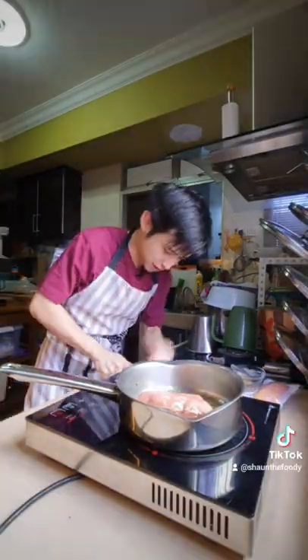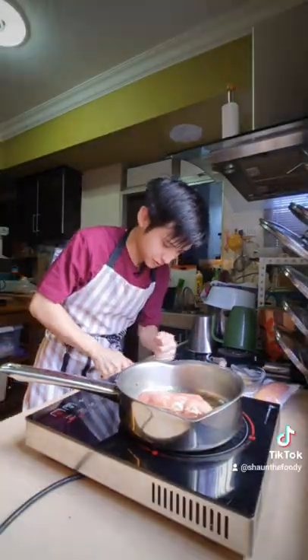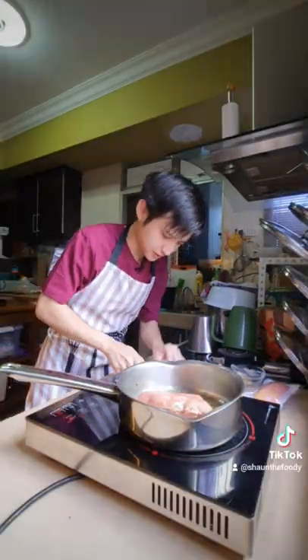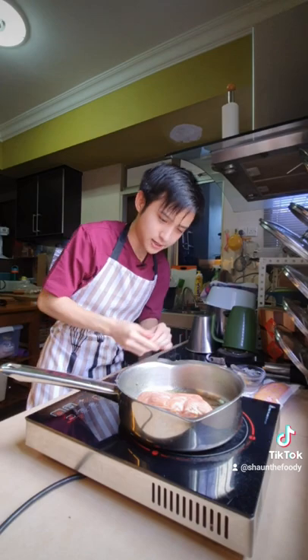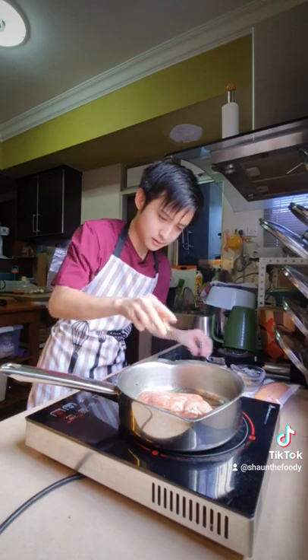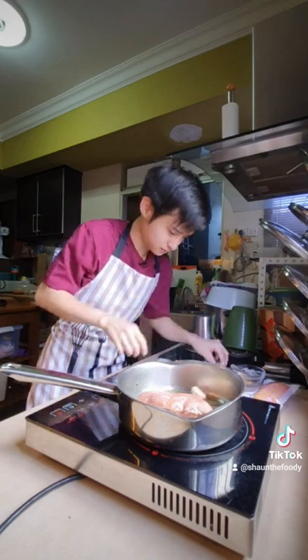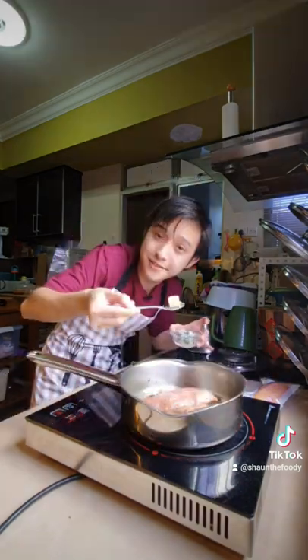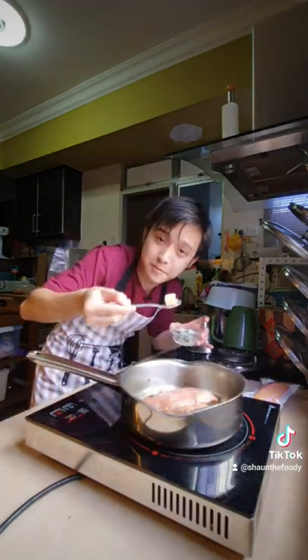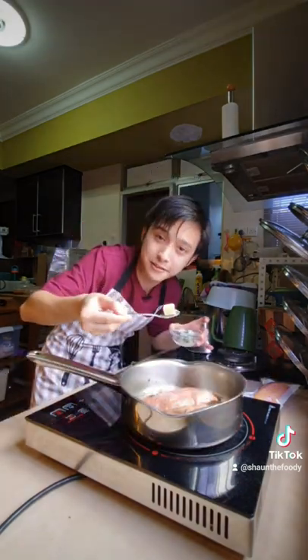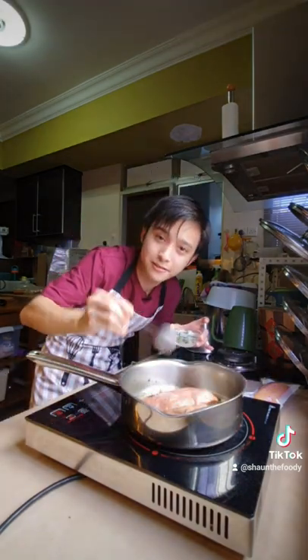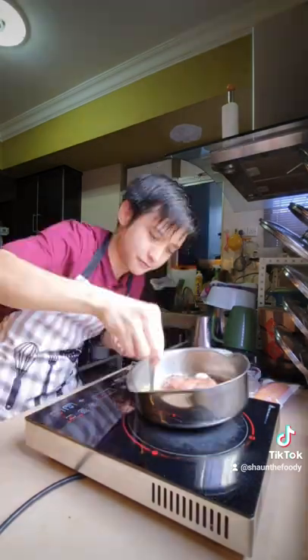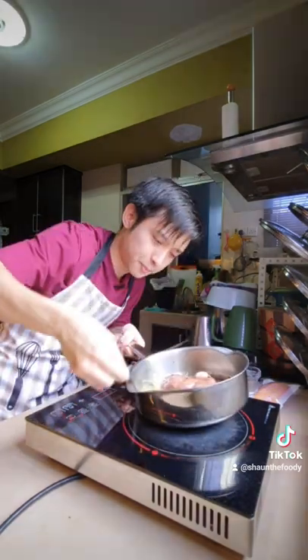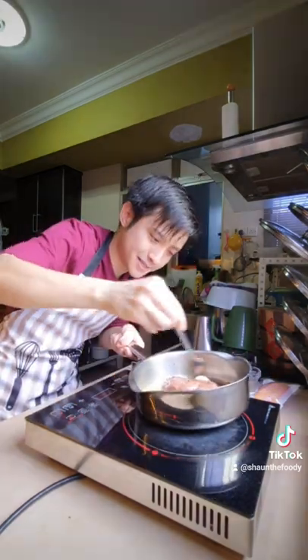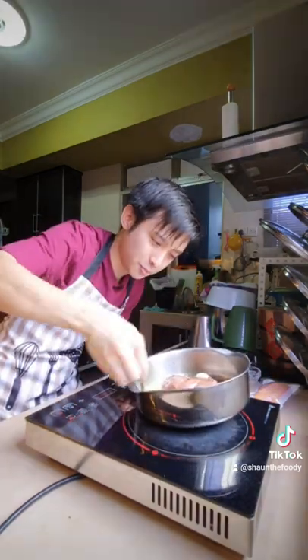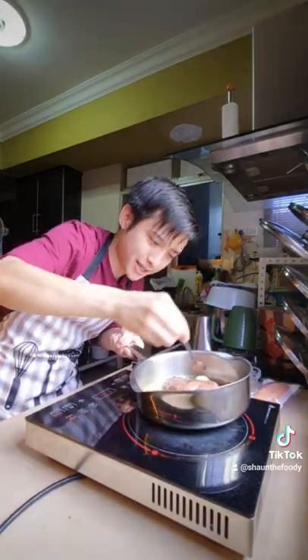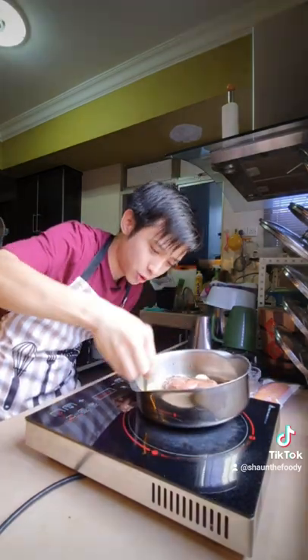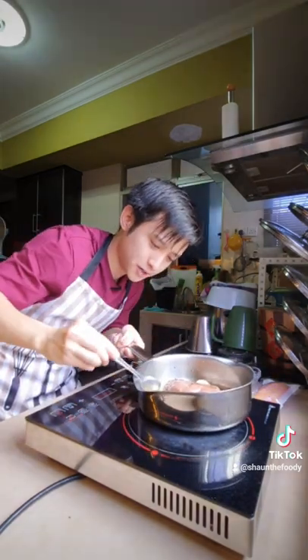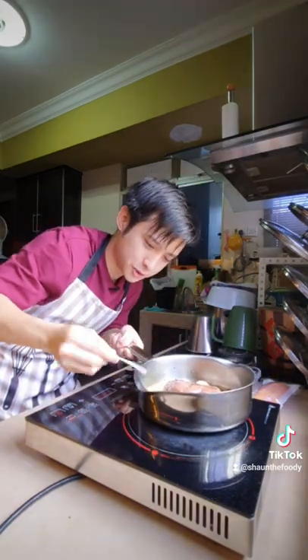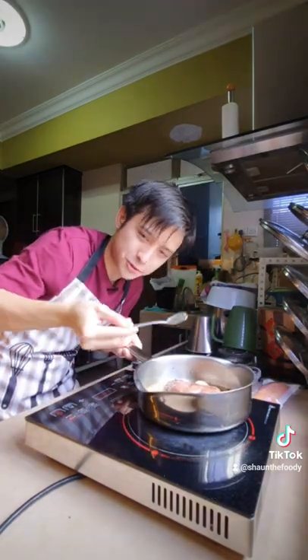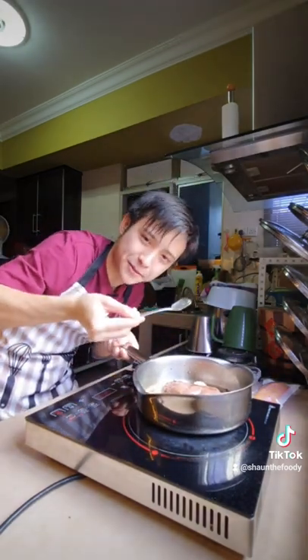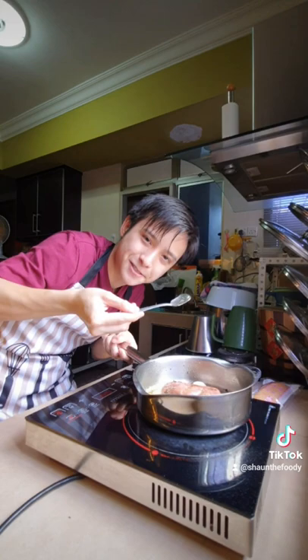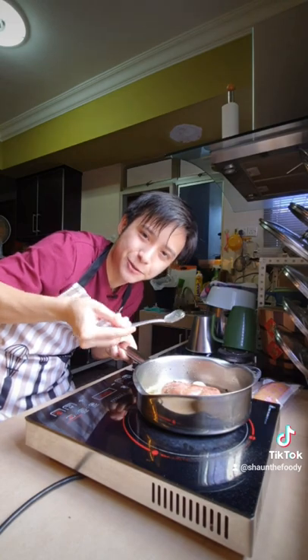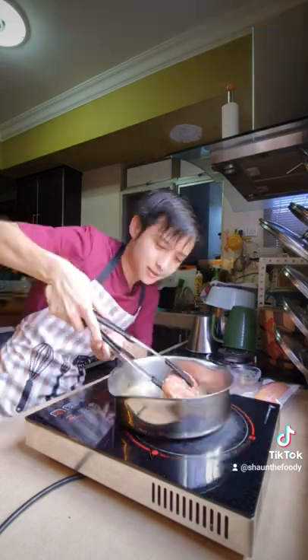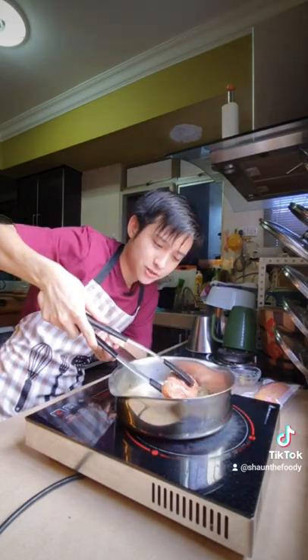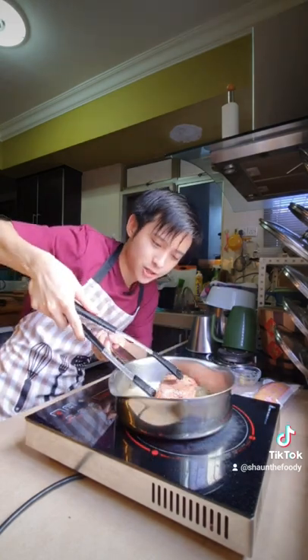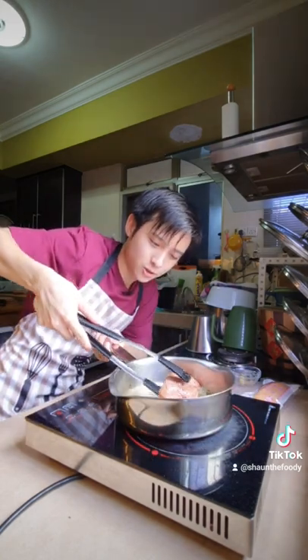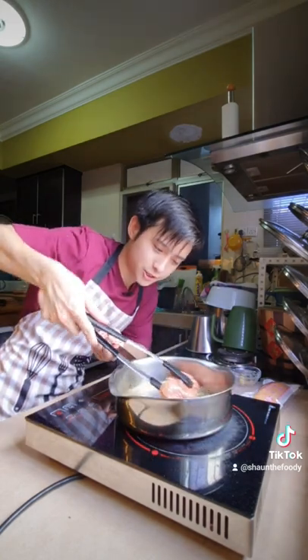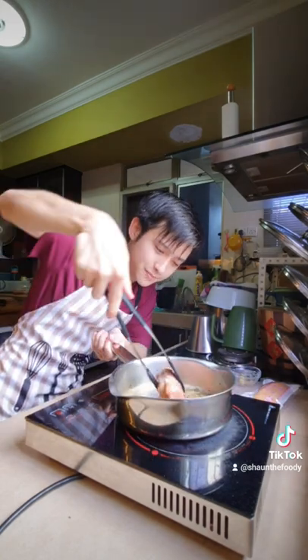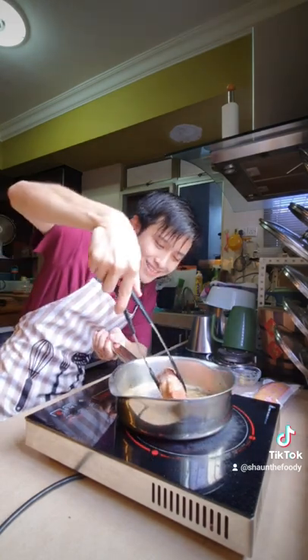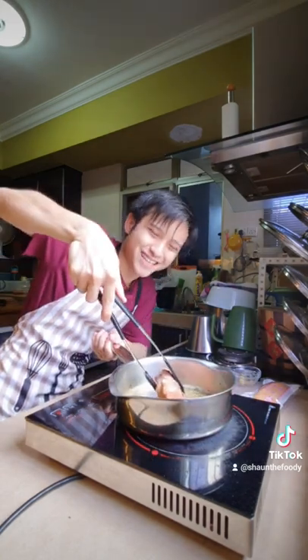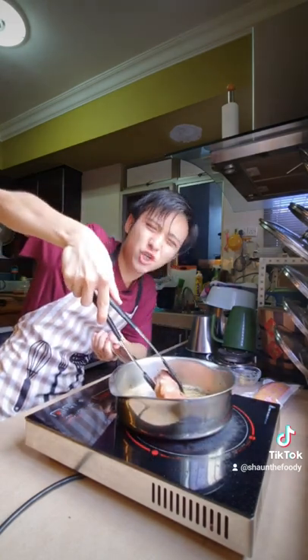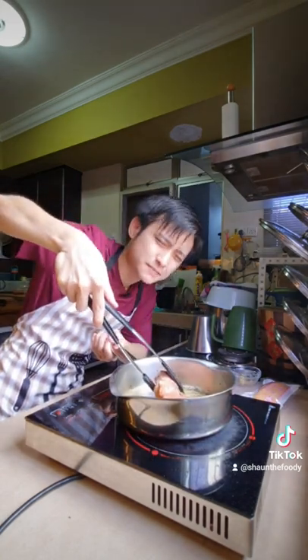Crush some garlic. This is butter. If you're basting your meat at home, use a bigger spoon. The duck is already cooked — we're just making the skin crispy.